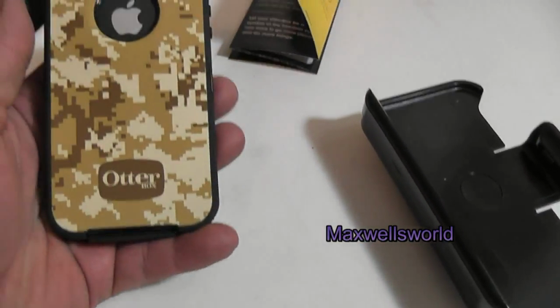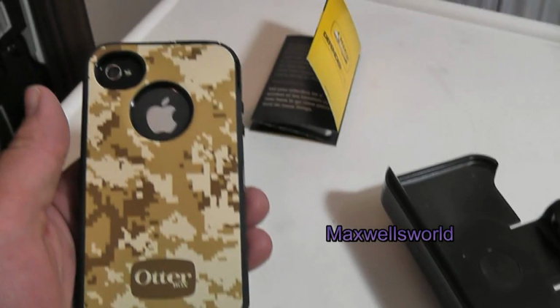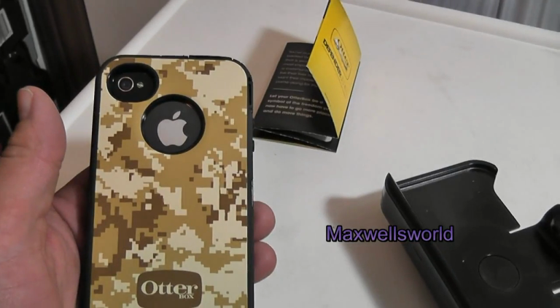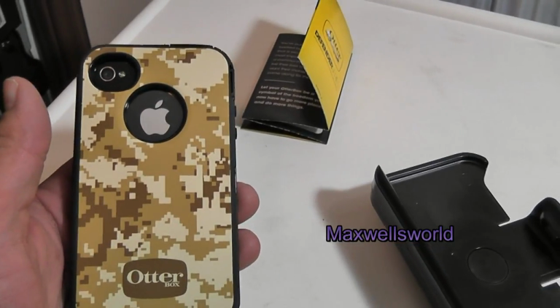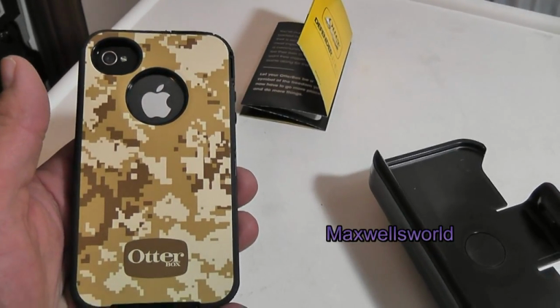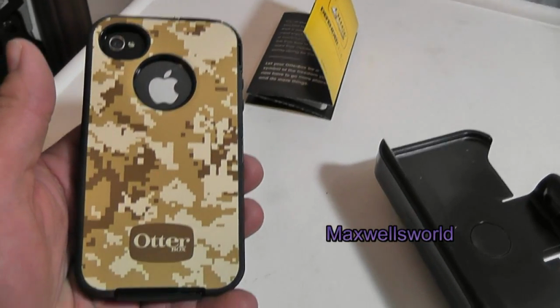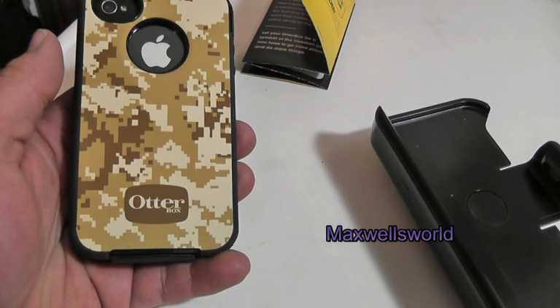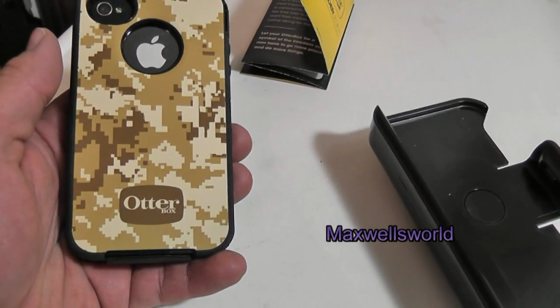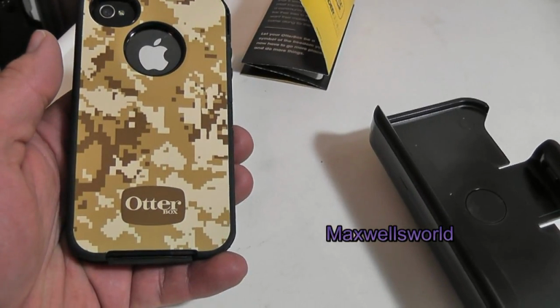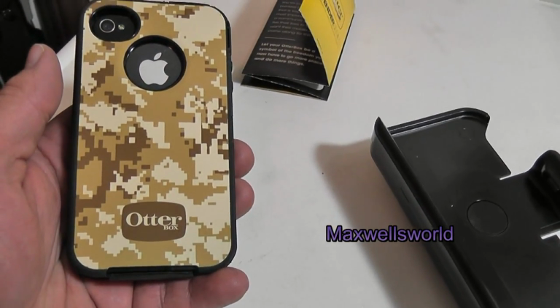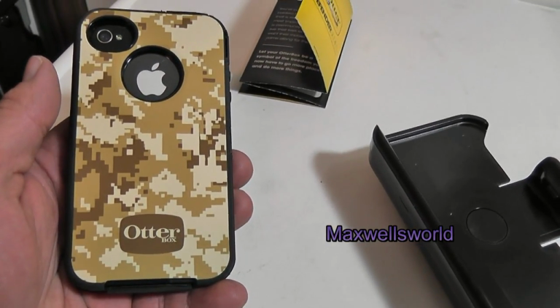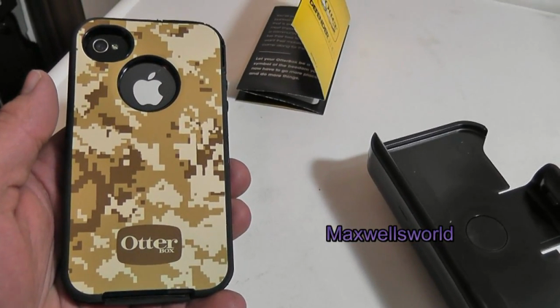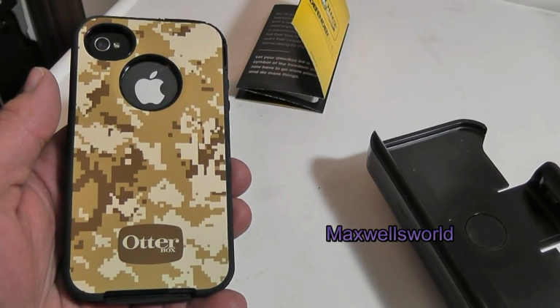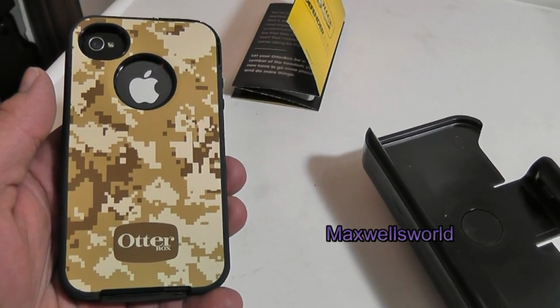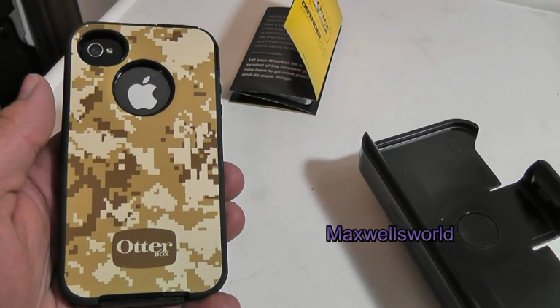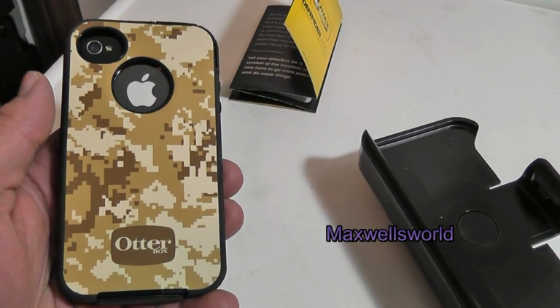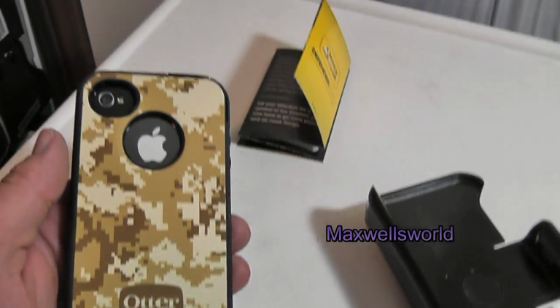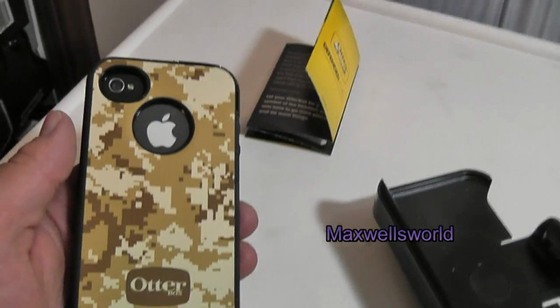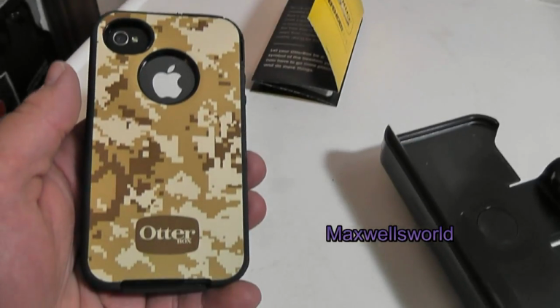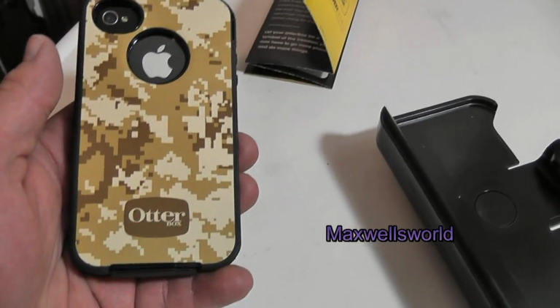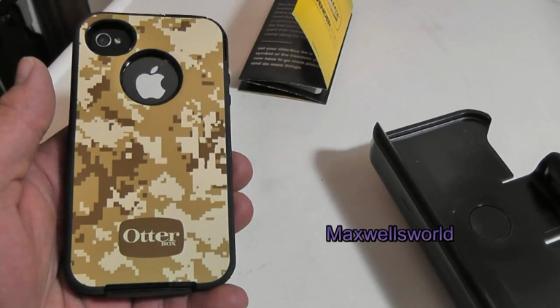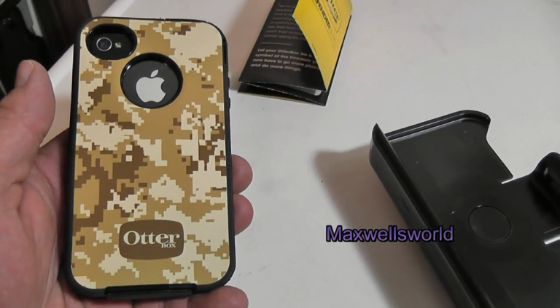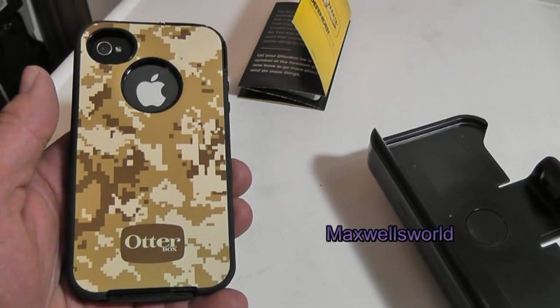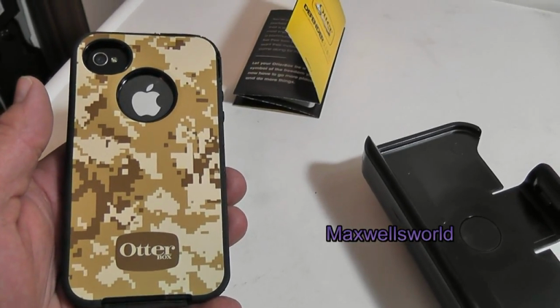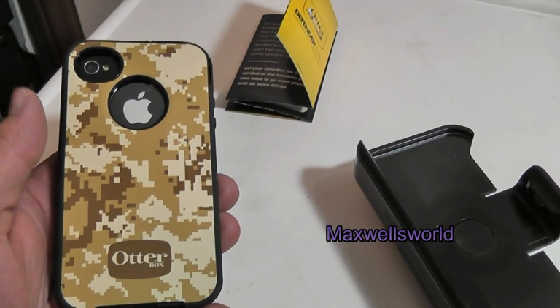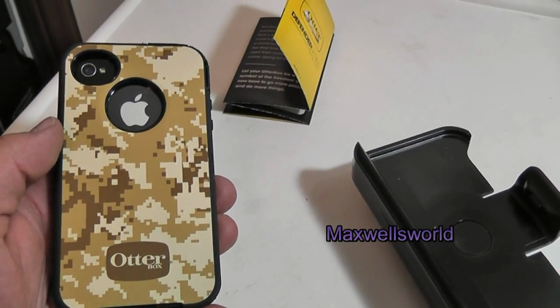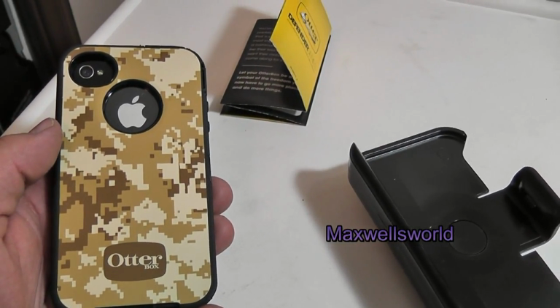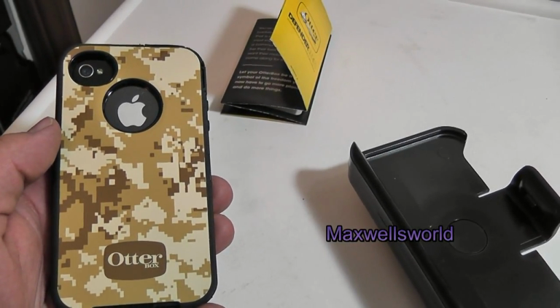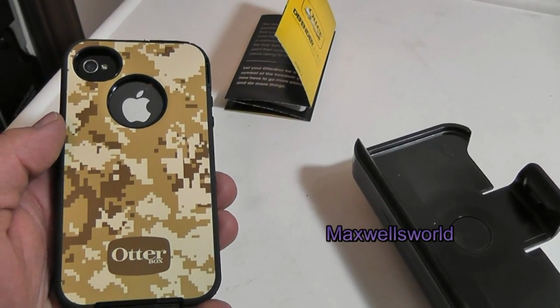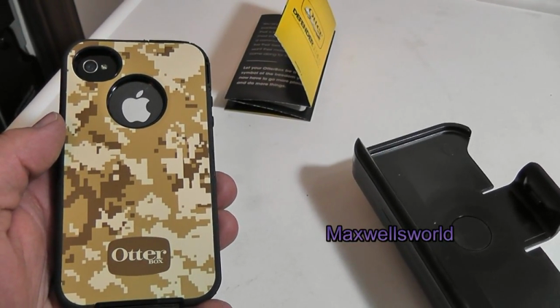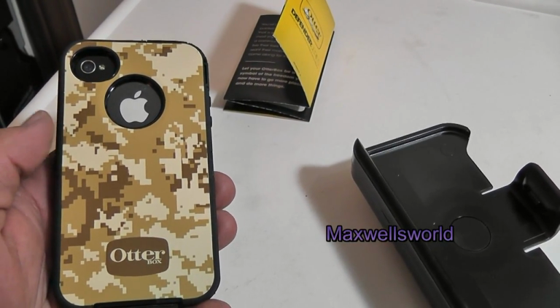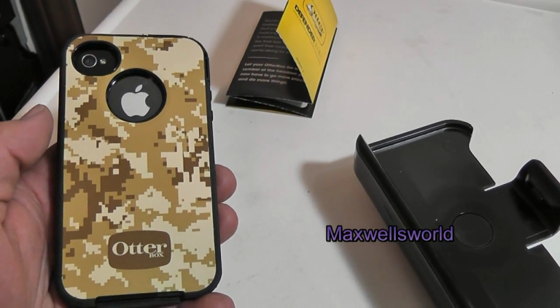This has been an unboxing and a look-over and installation of a military camo Defender Series OtterBox for an iPhone 4 and 4S. As always, thanks for watching Maxwell's World — comment, subscribe, and enjoy.